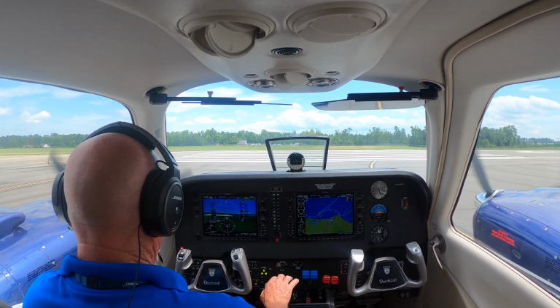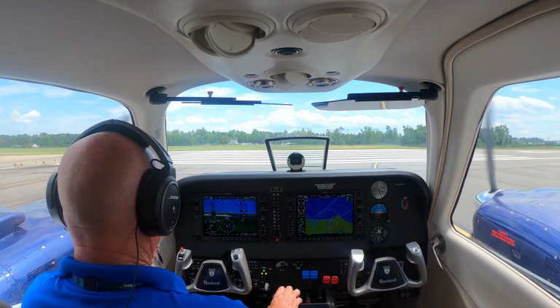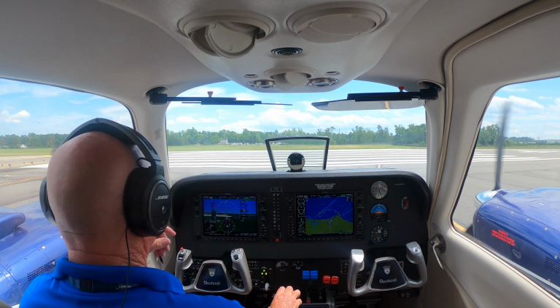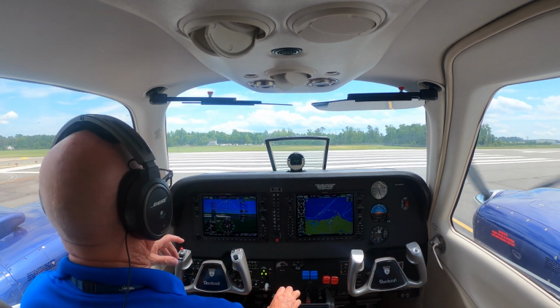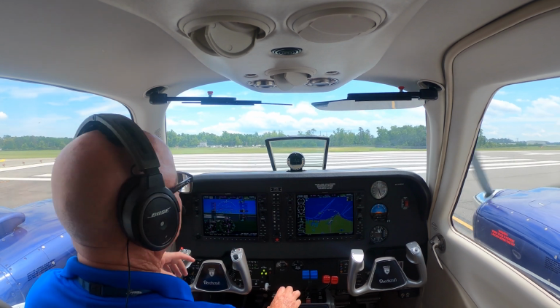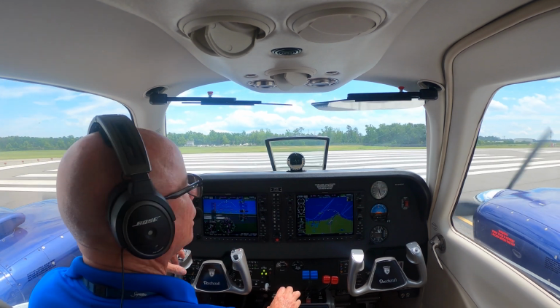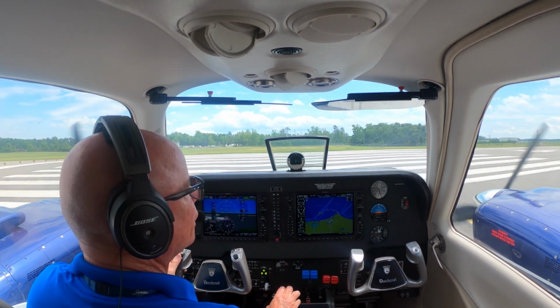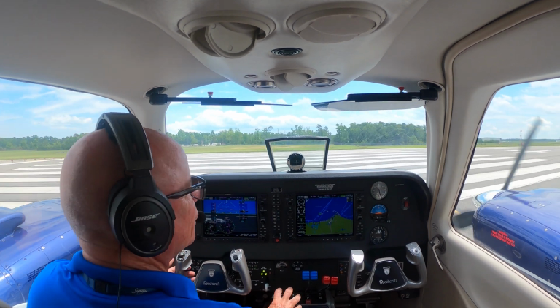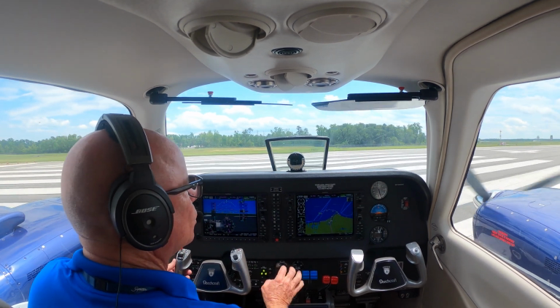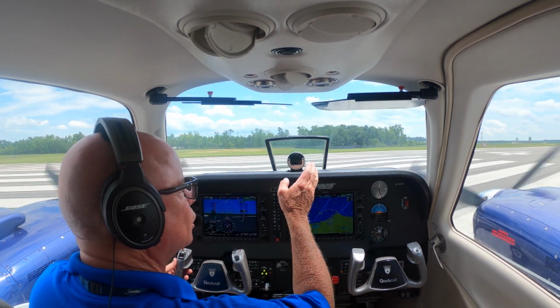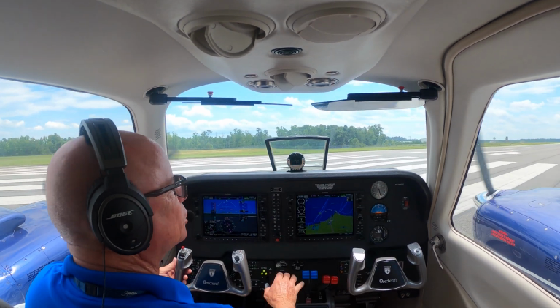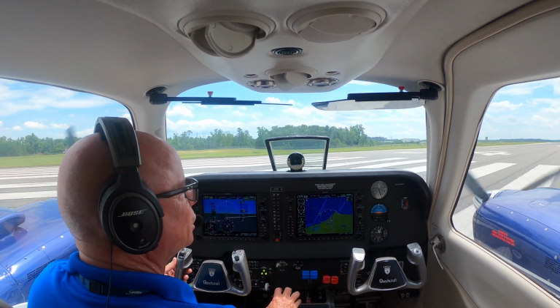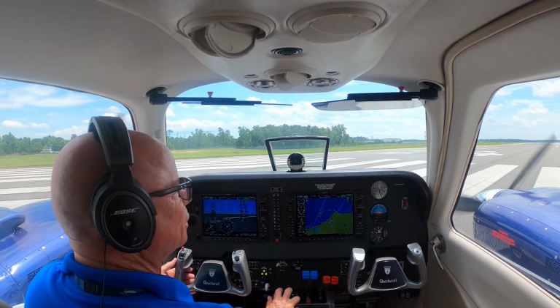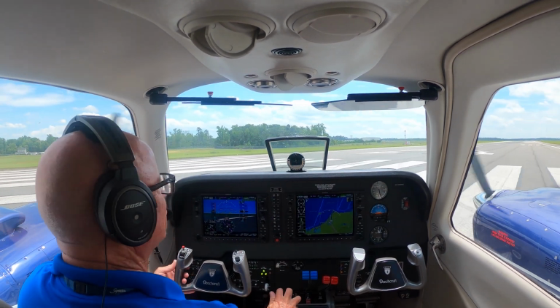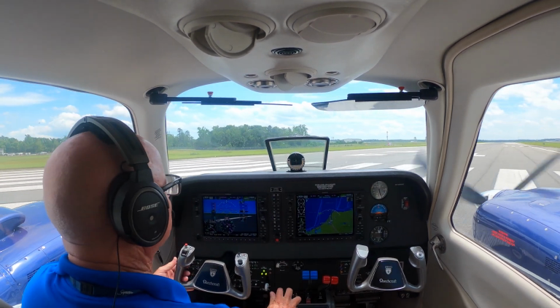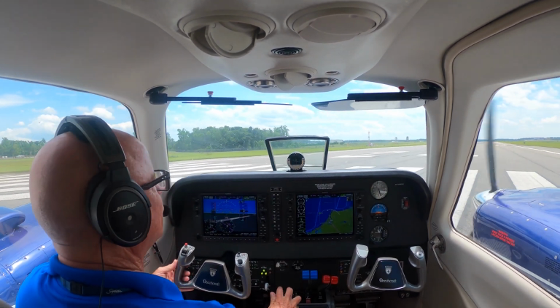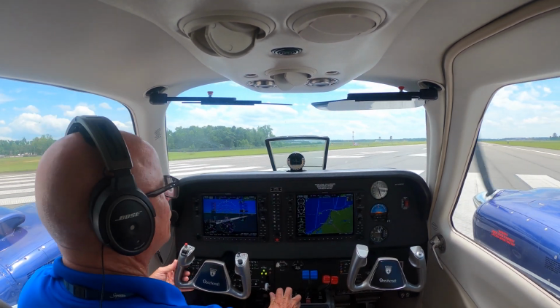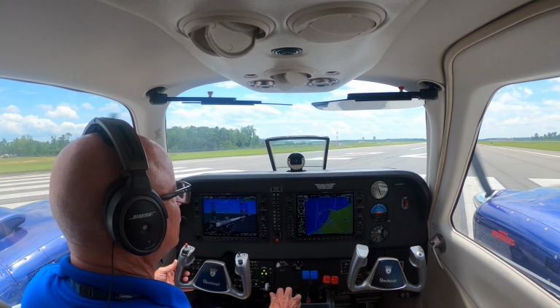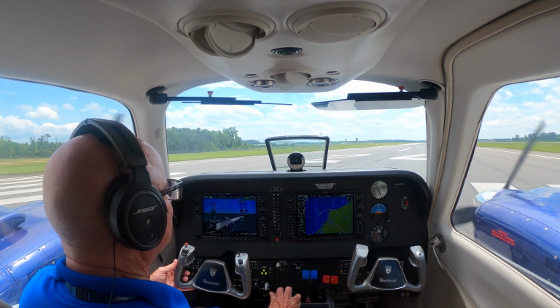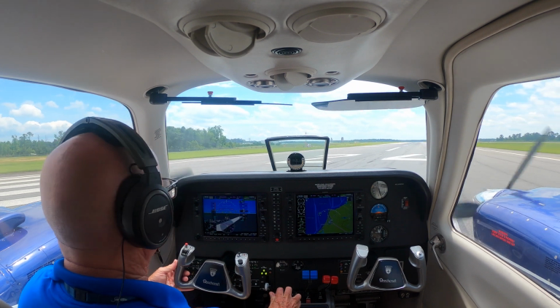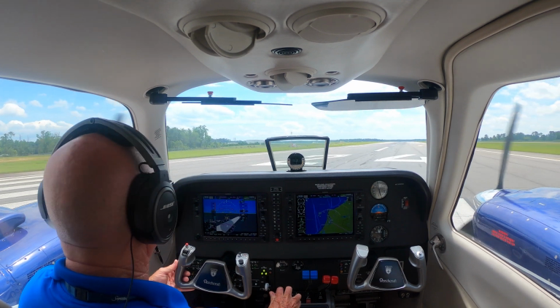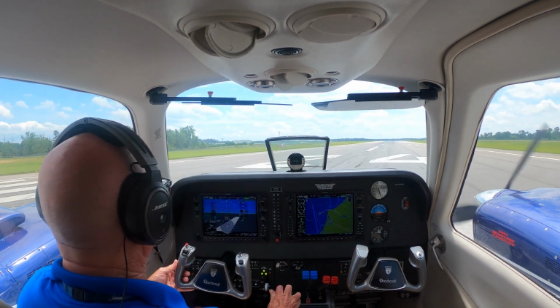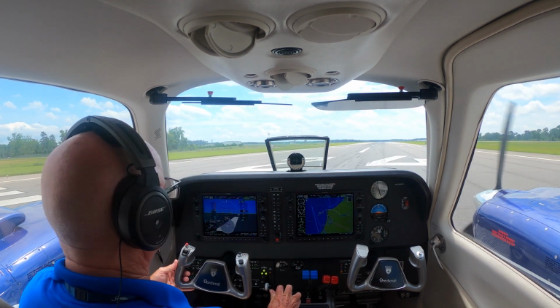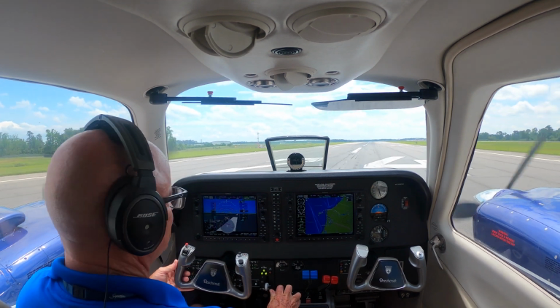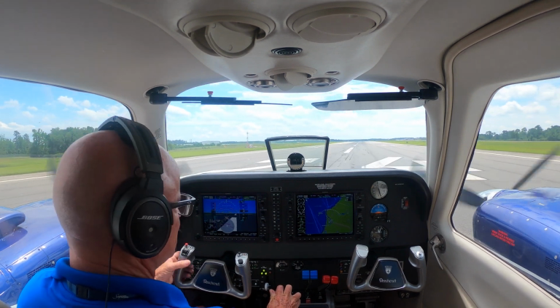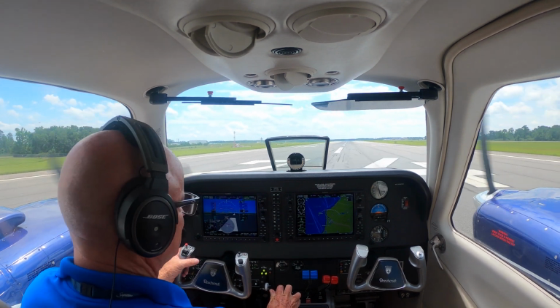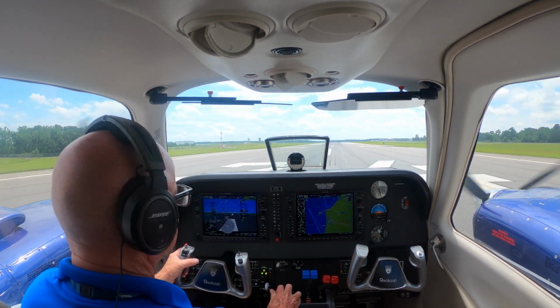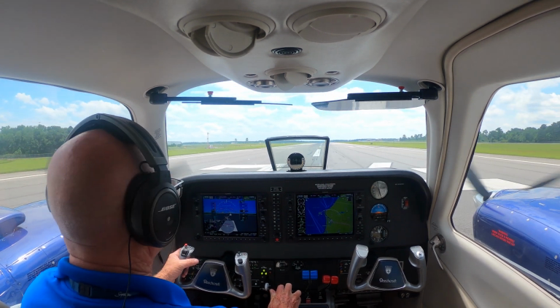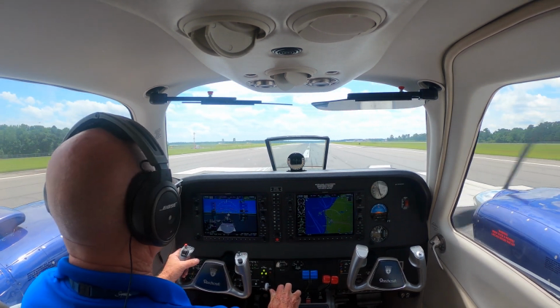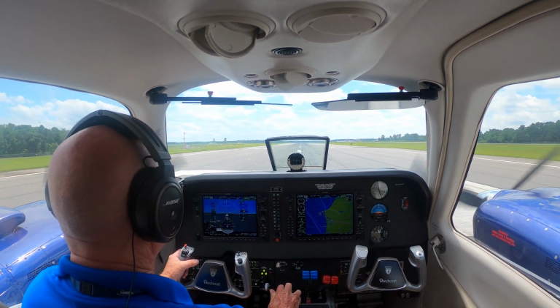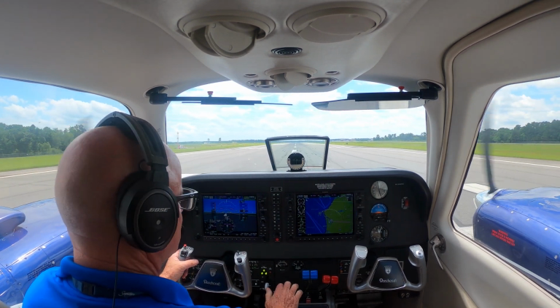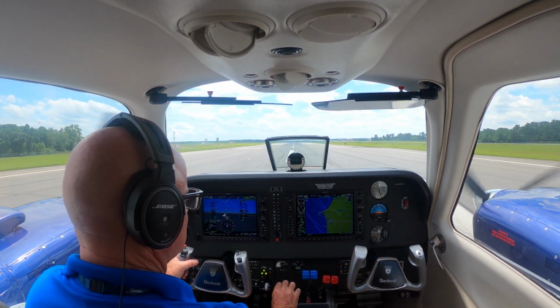There we go. Looks like it's pretty much down the road. Skyhawk 2-2 Delta, runway 2-4, cleared for the option, wind 2-7-0 at 1-2, gust 1-9. On the go, make left traffic.